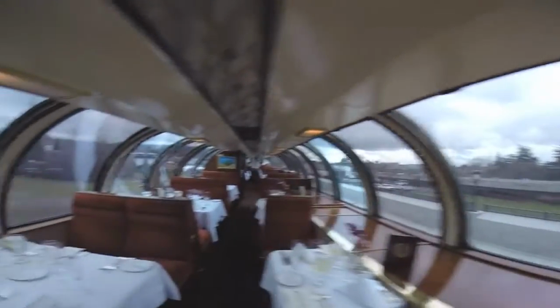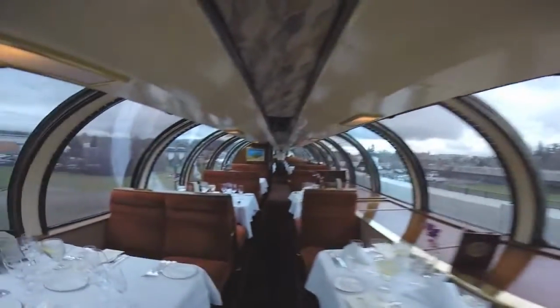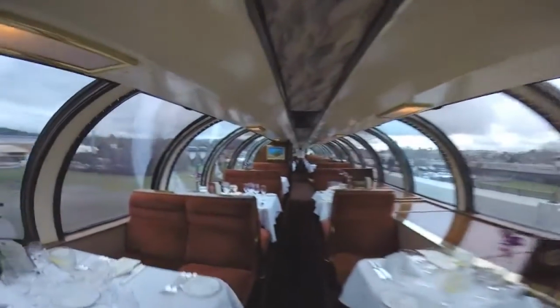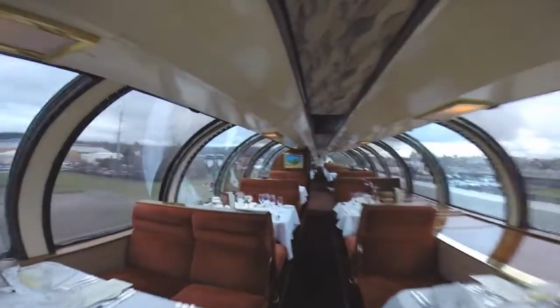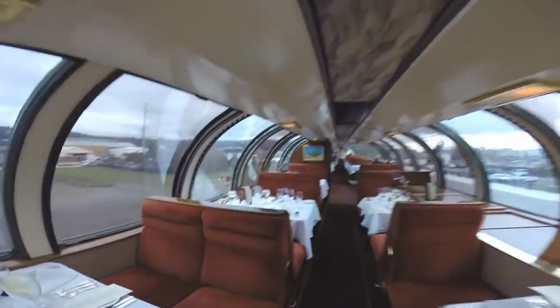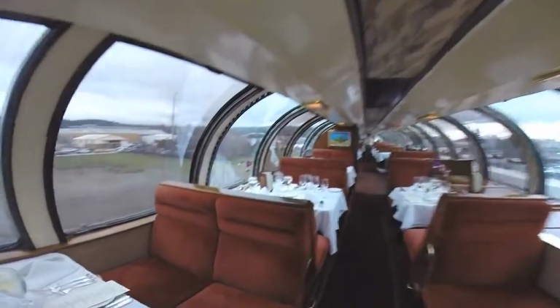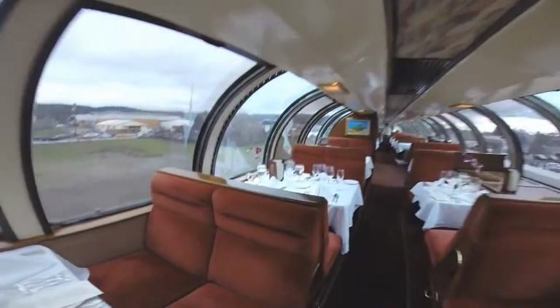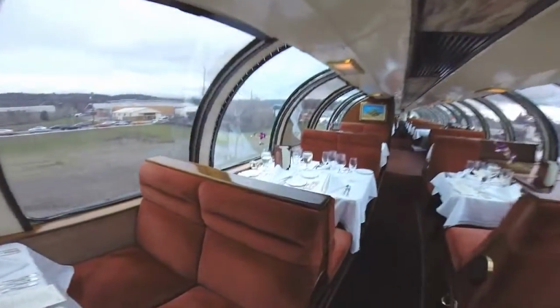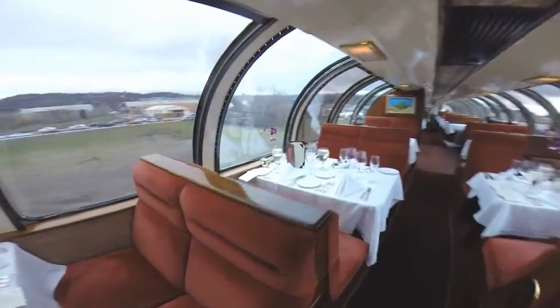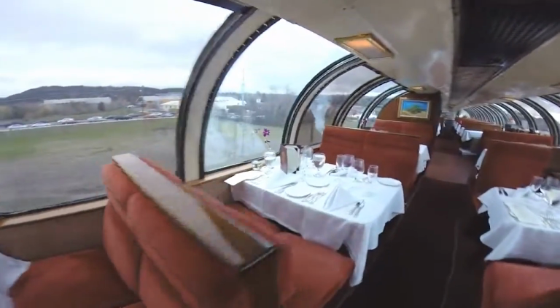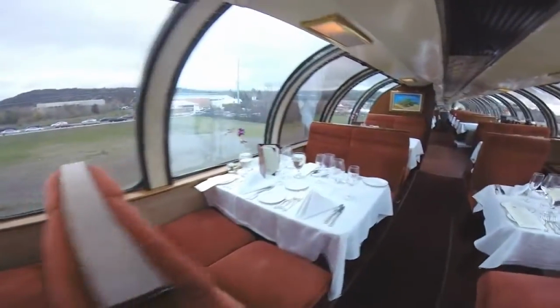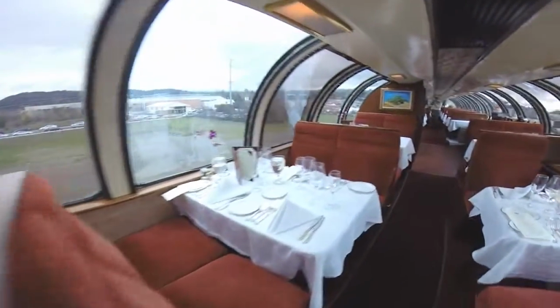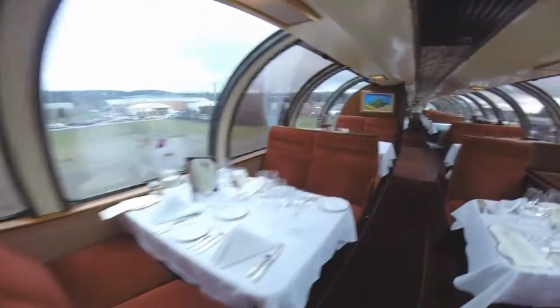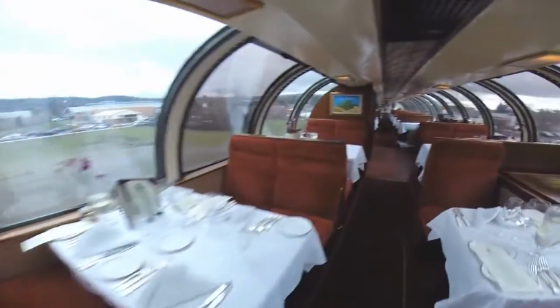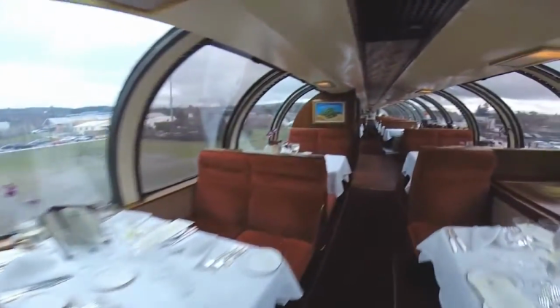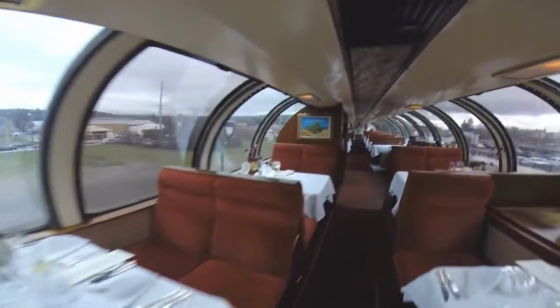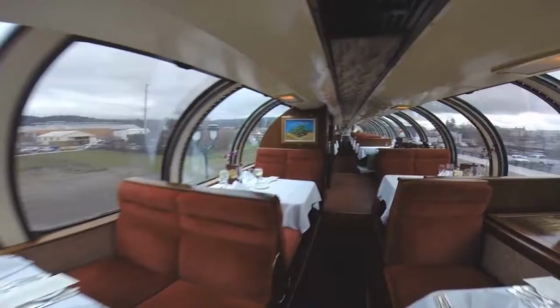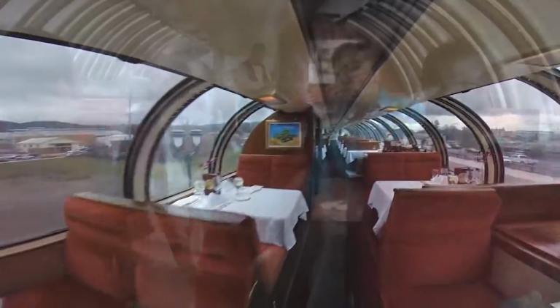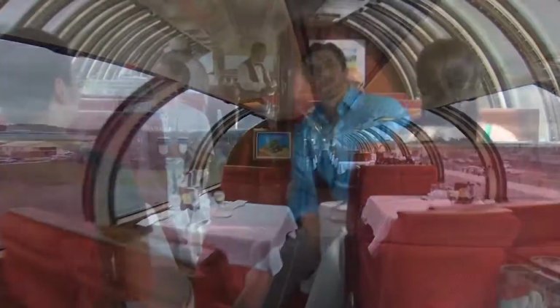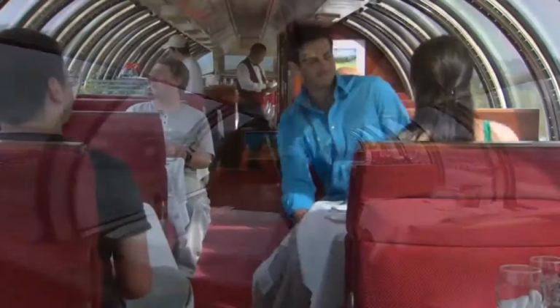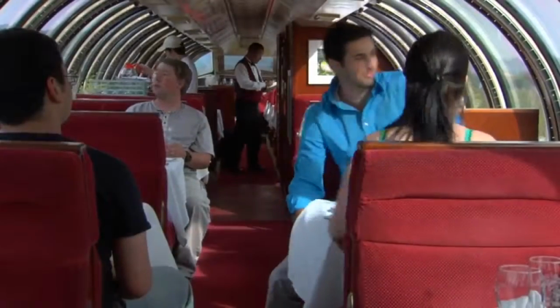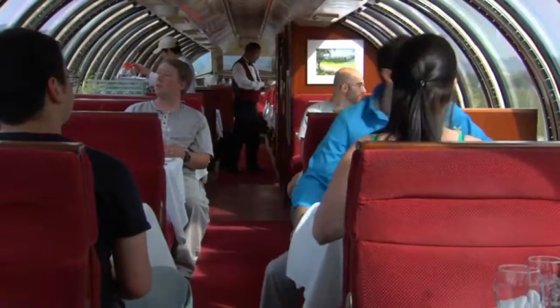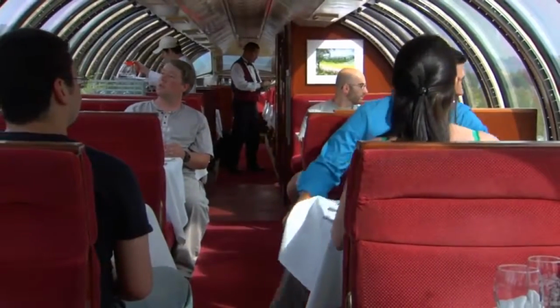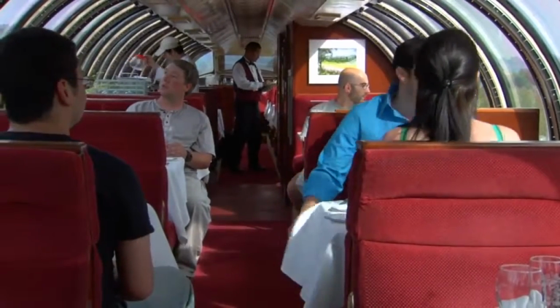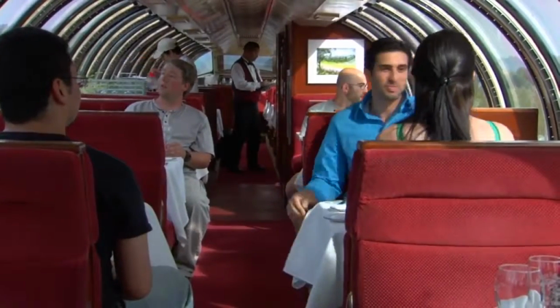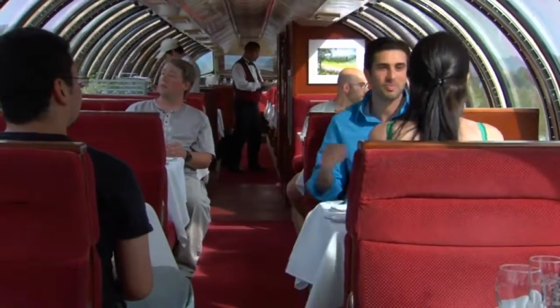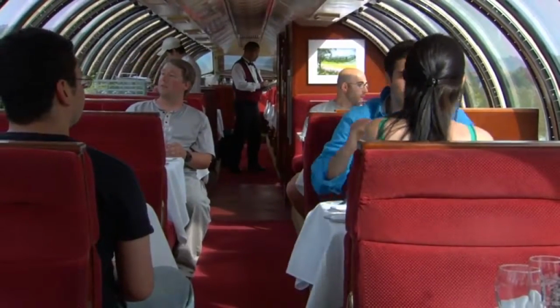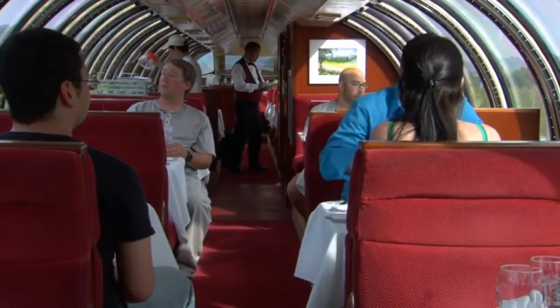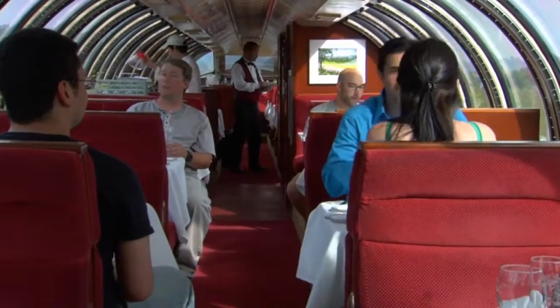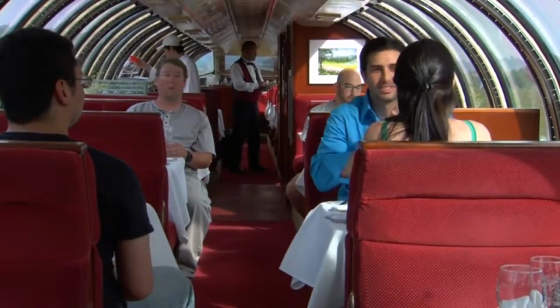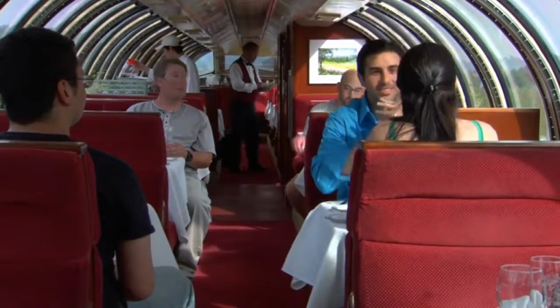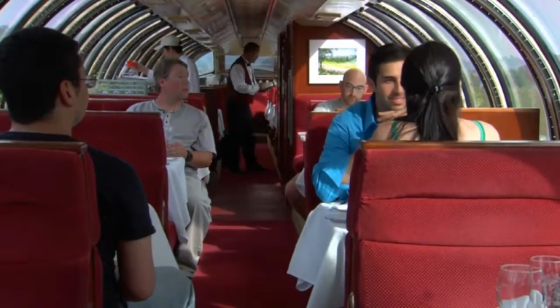It comes complete with curved glass windows and a panoramic view of the Napa Valley. Guests are seated in private booths and enjoy a meal prepared fresh in its own kitchen.